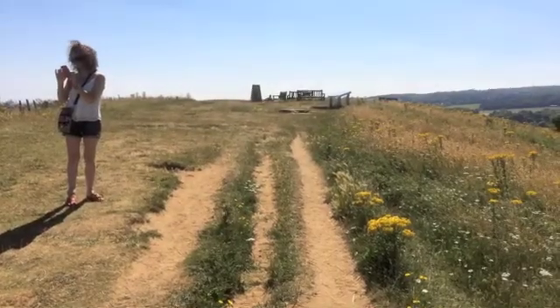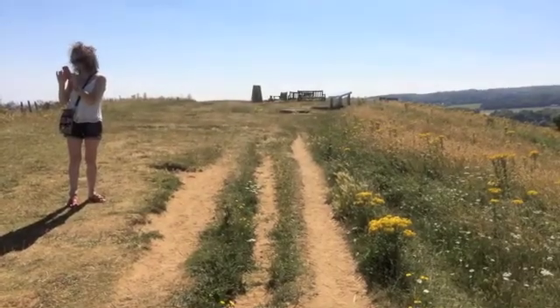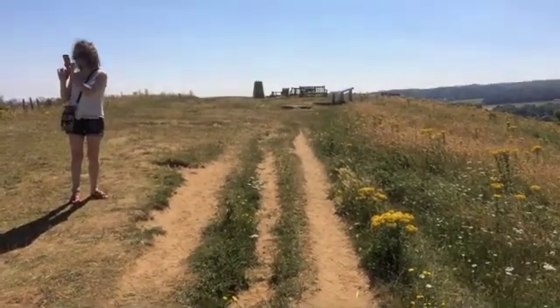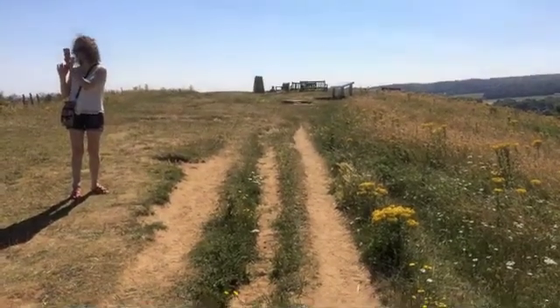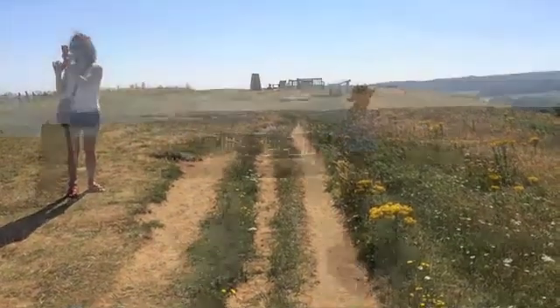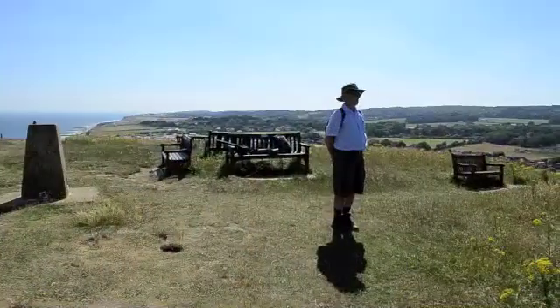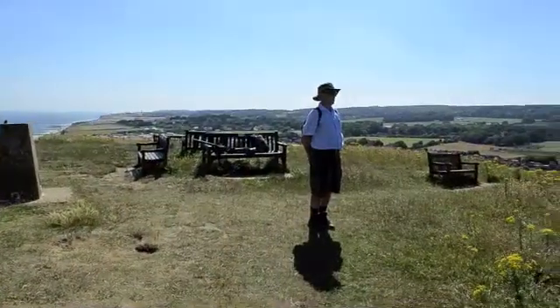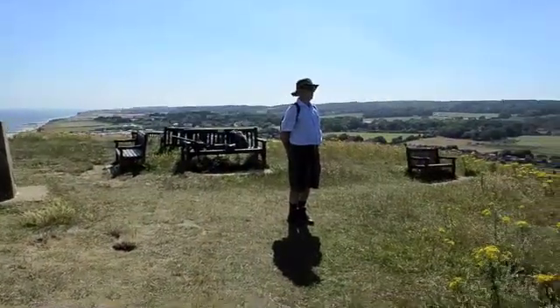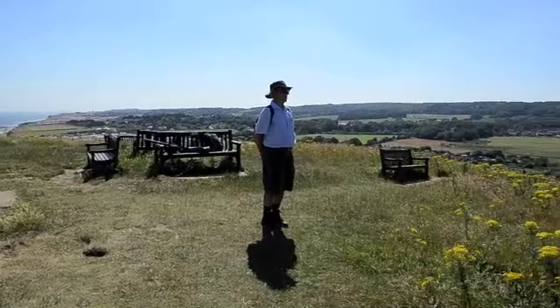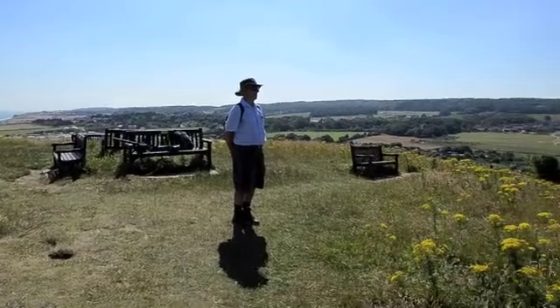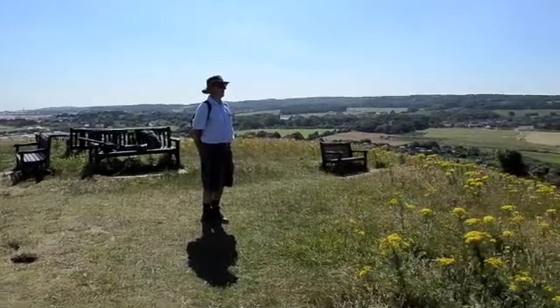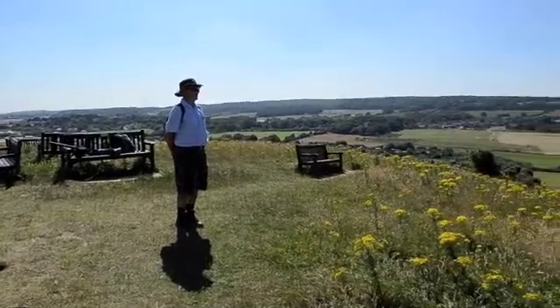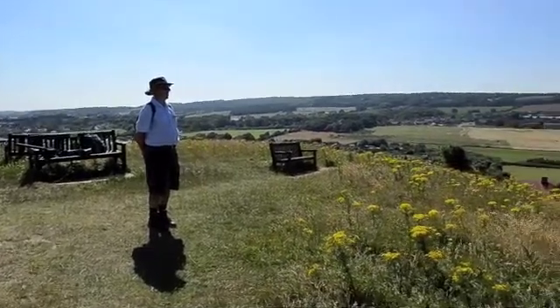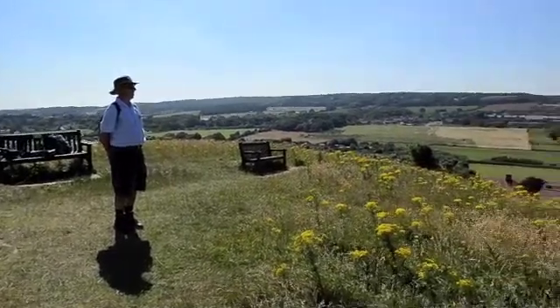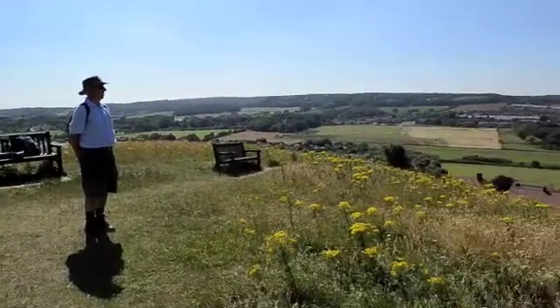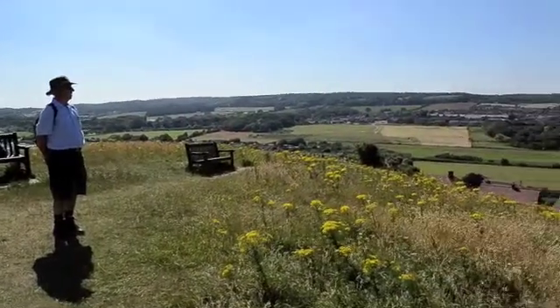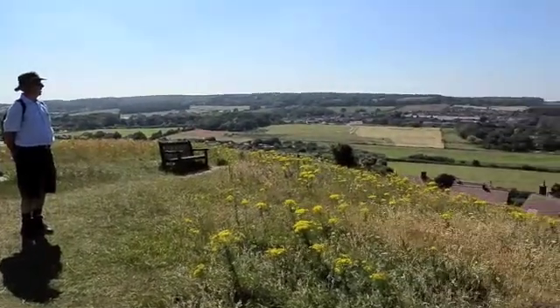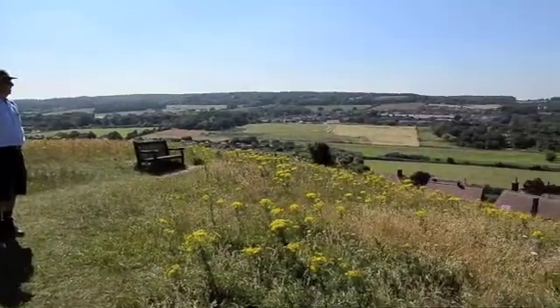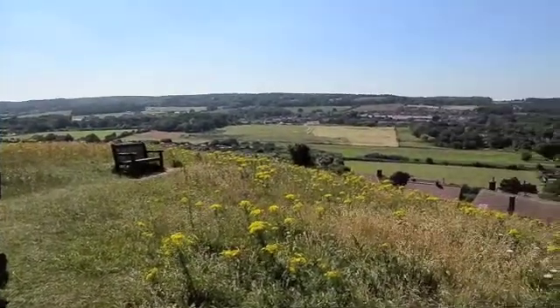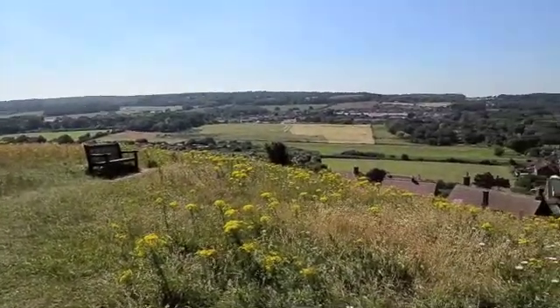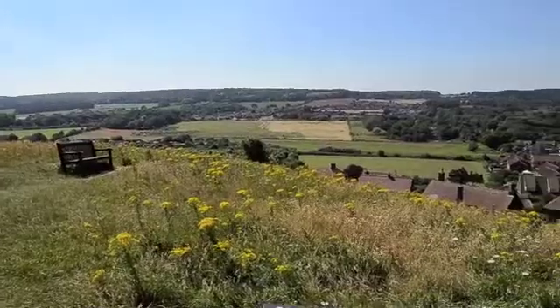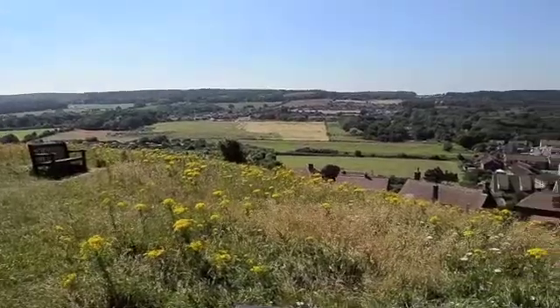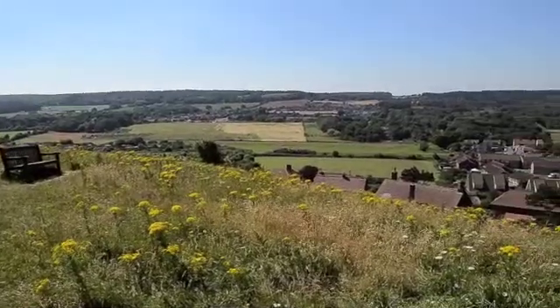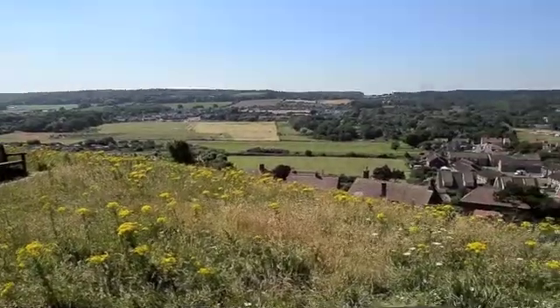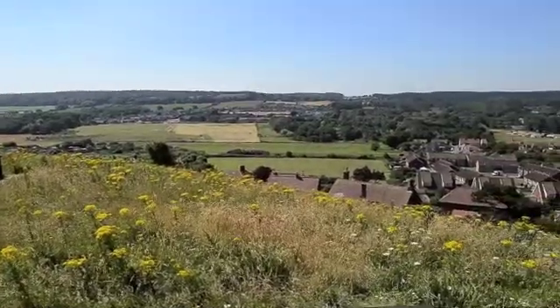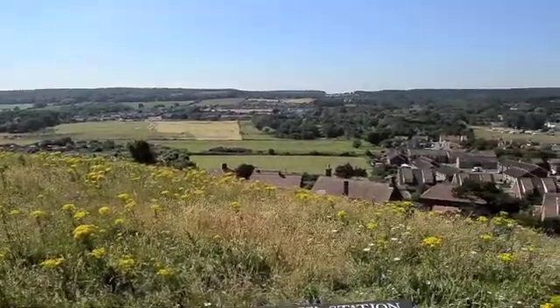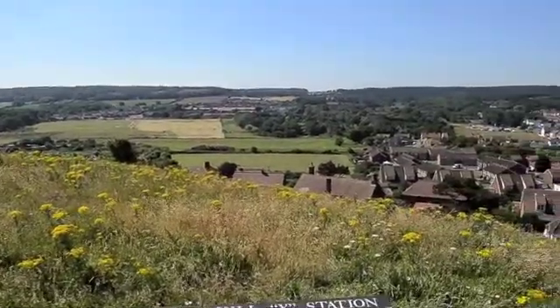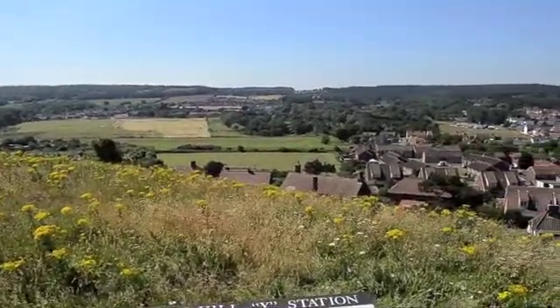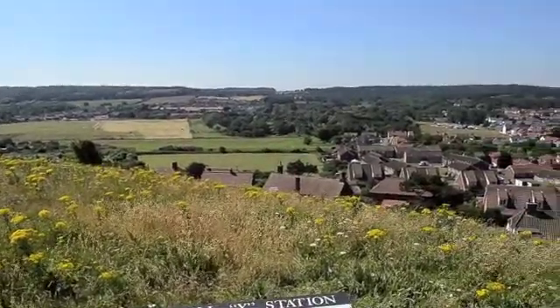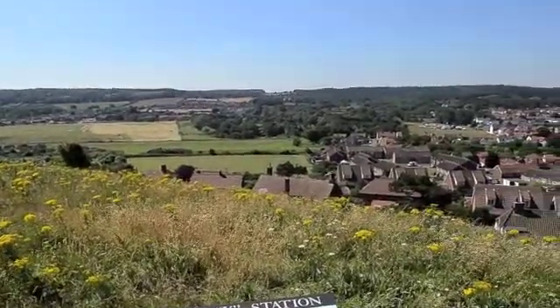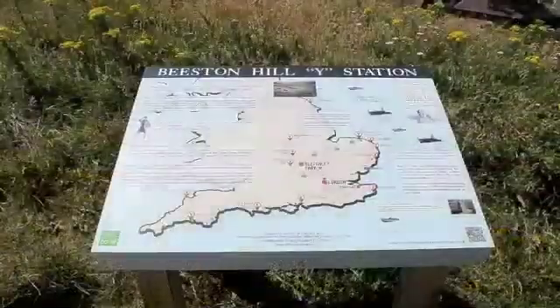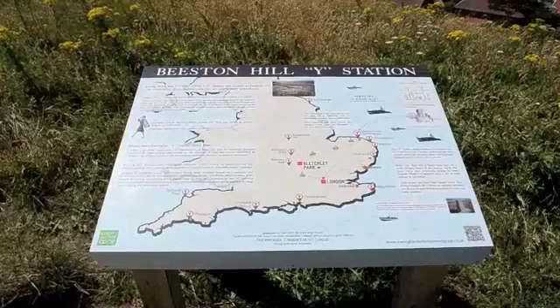Beeston Hill, or Beeston Bump as the locals call it, near Sheringham in North Norfolk is not quite the highest point in the county, but at 63 metres it's not far off. That's why Jim and I decided to operate some low-power amateur radio from the hill on what turned out to be the hottest day of the year.